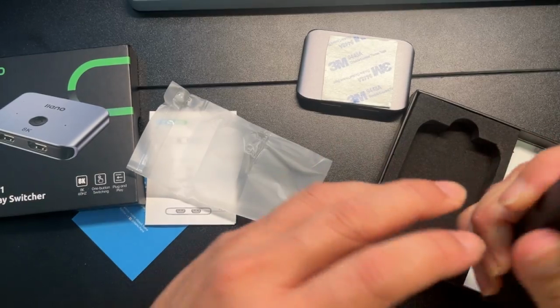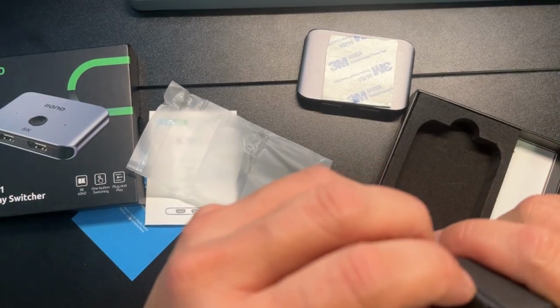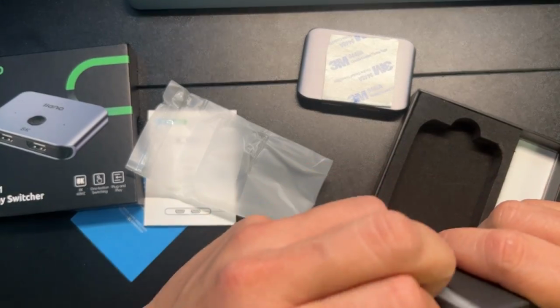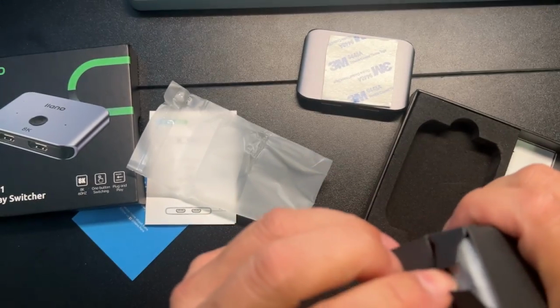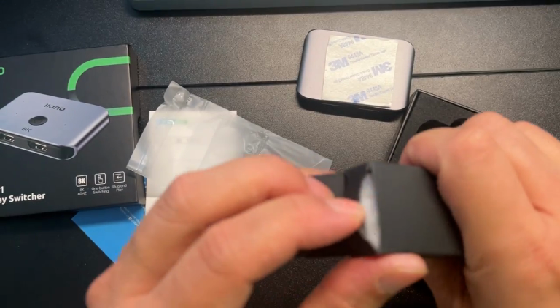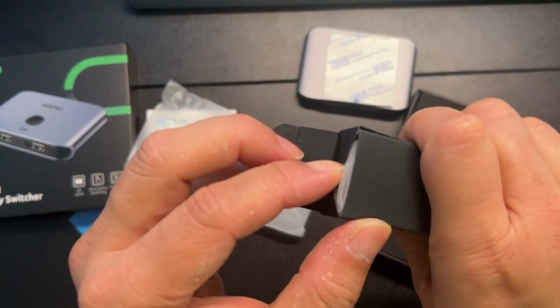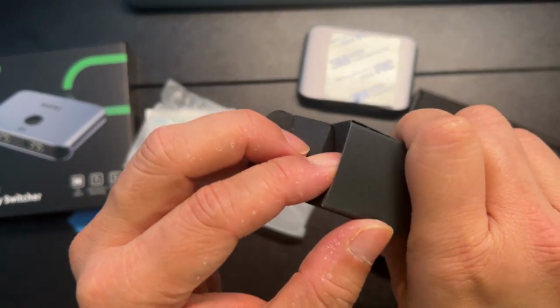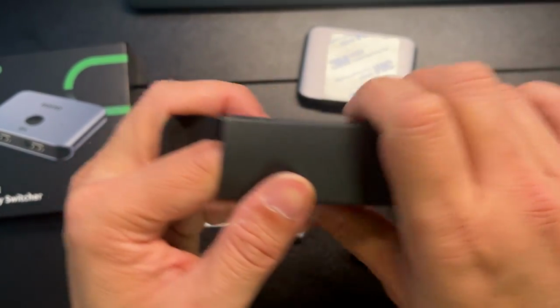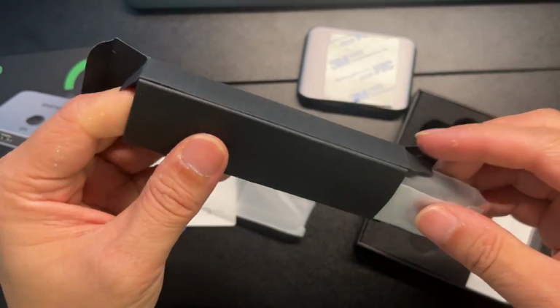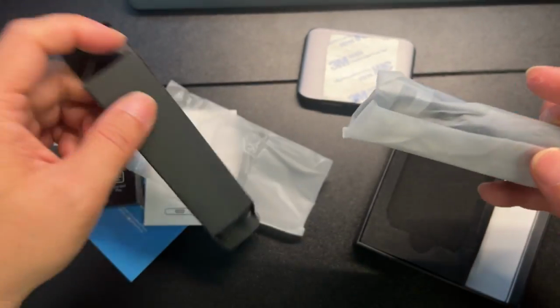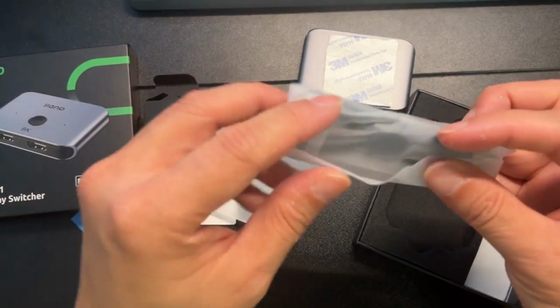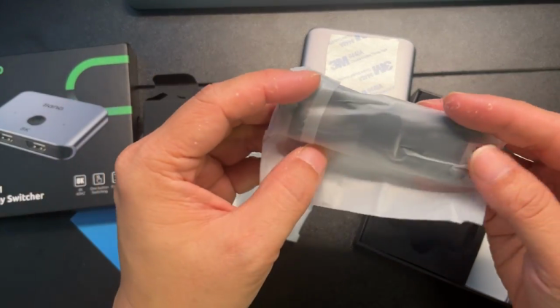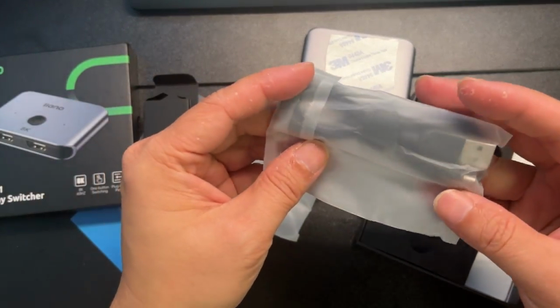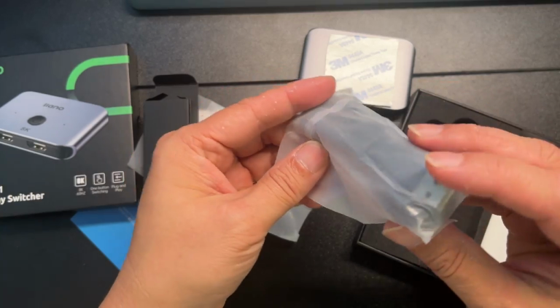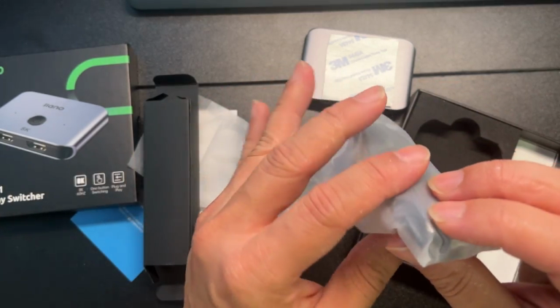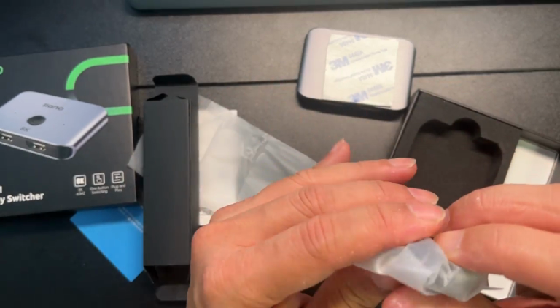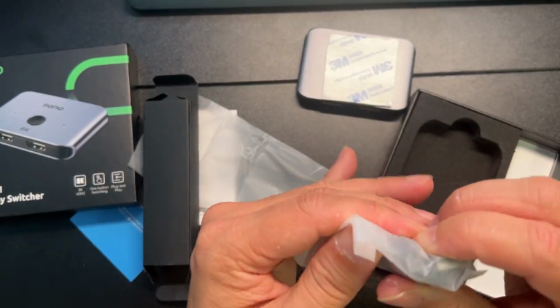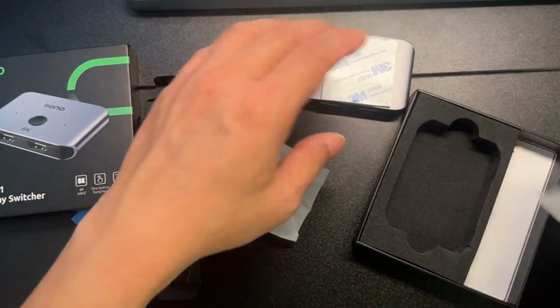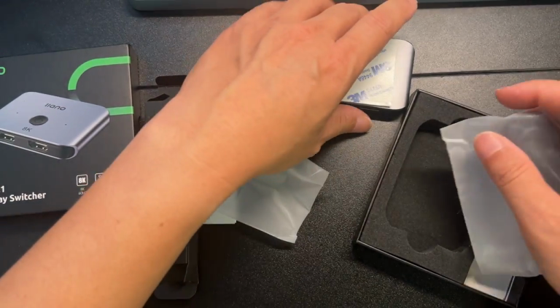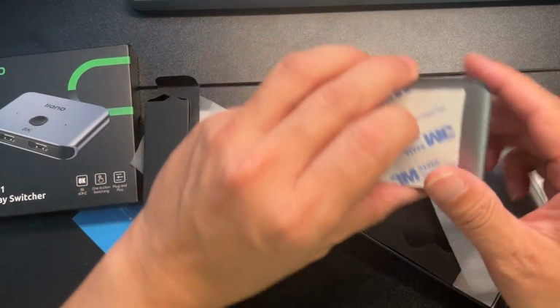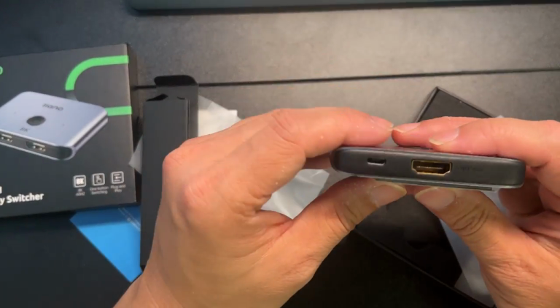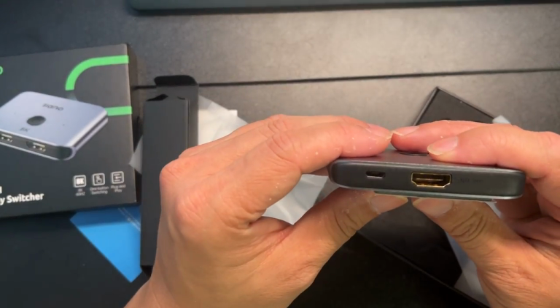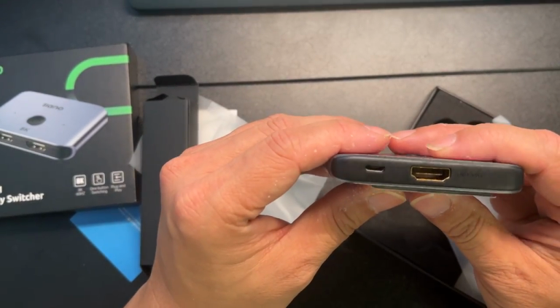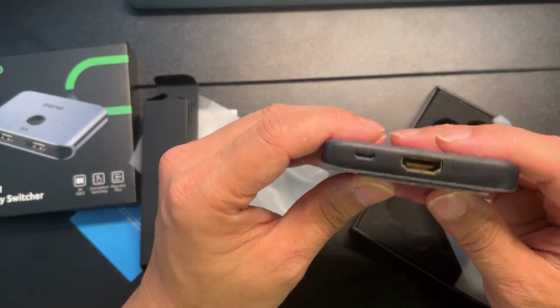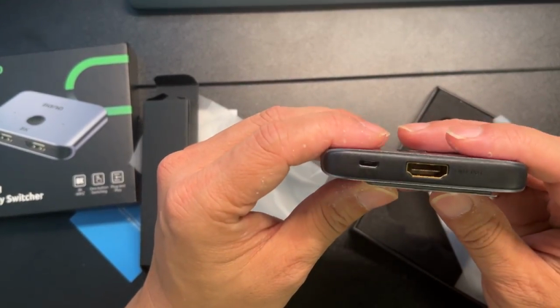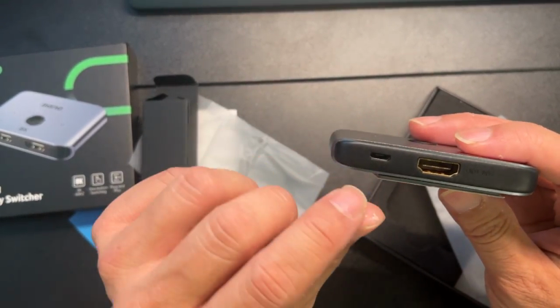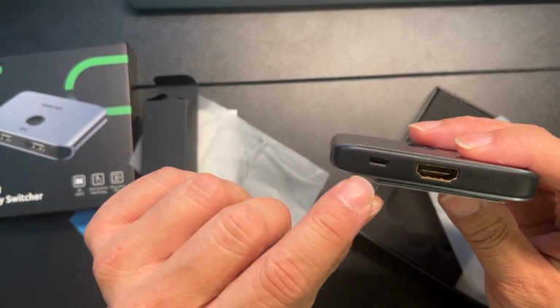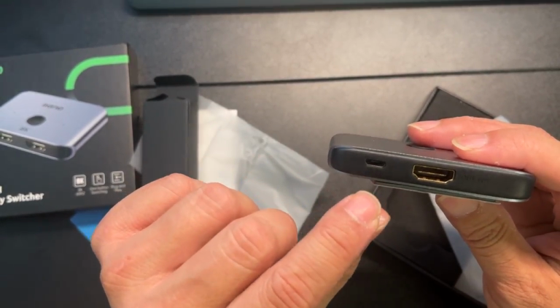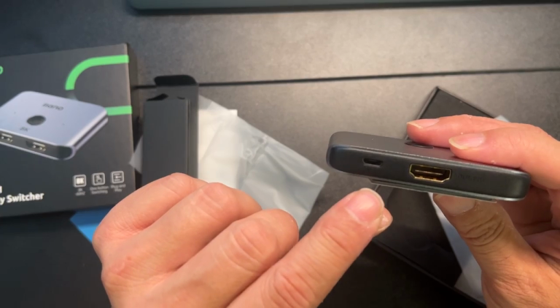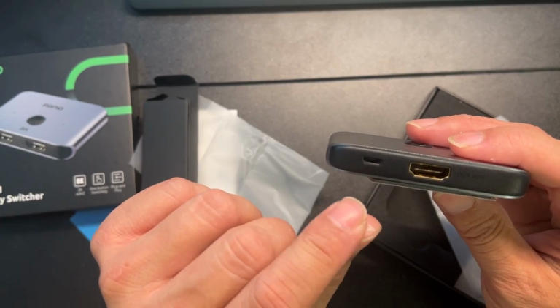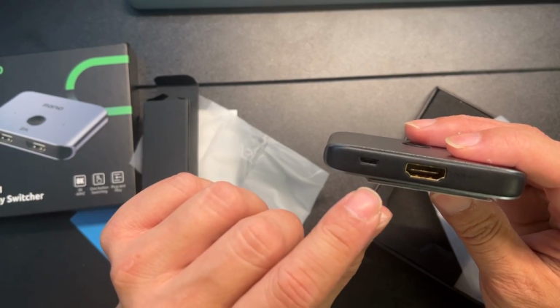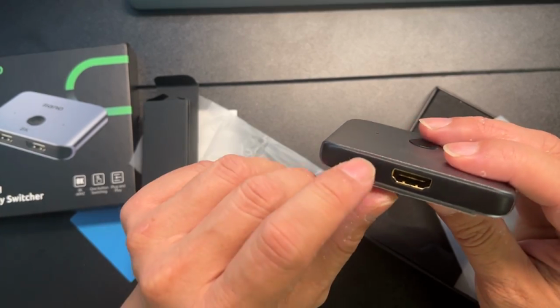Let's try to get this out here. It seems to just be a cable — yeah, it's just a cable to charge this. So it seems like we'll have to get power to get this working.